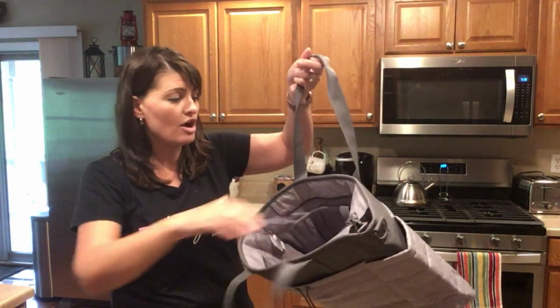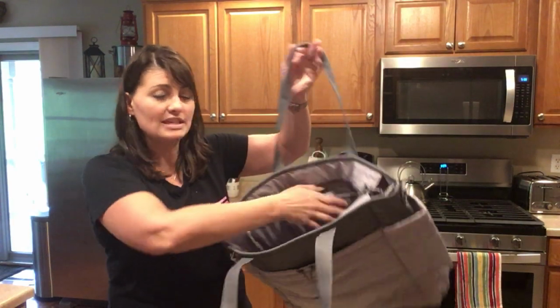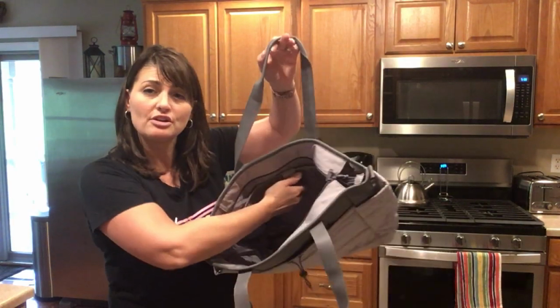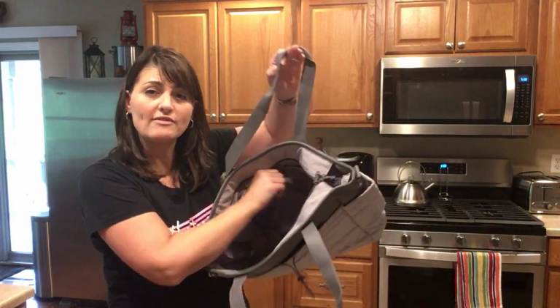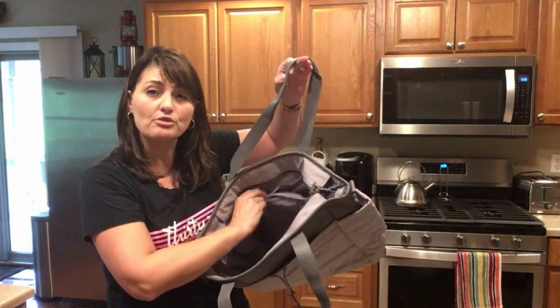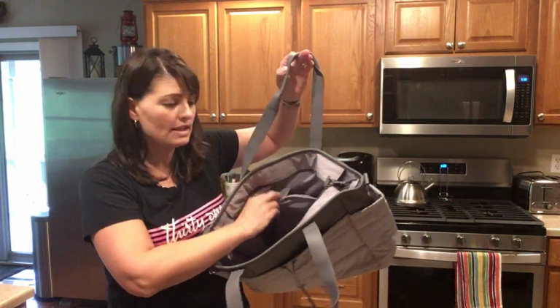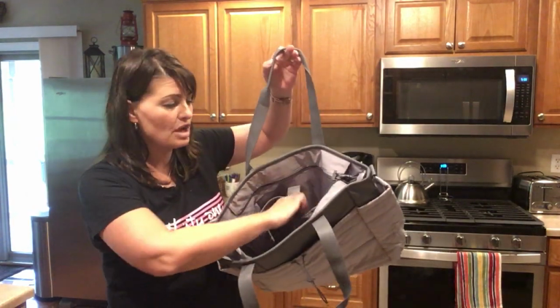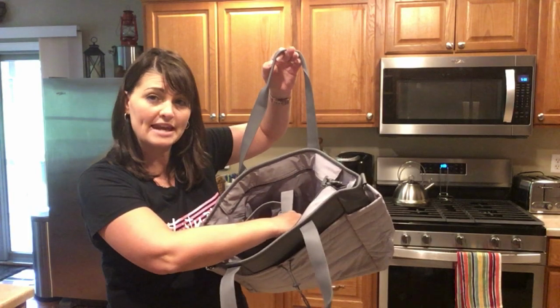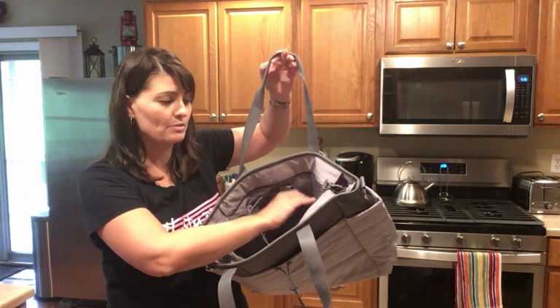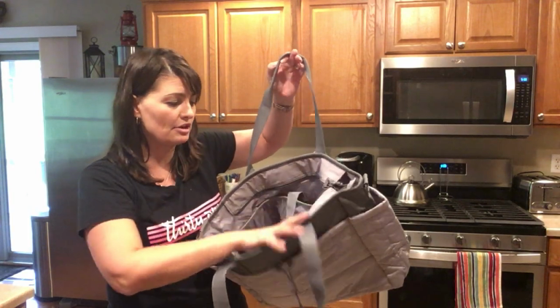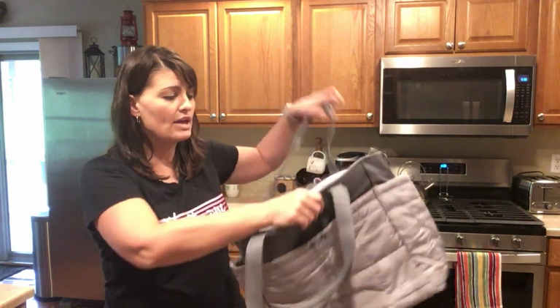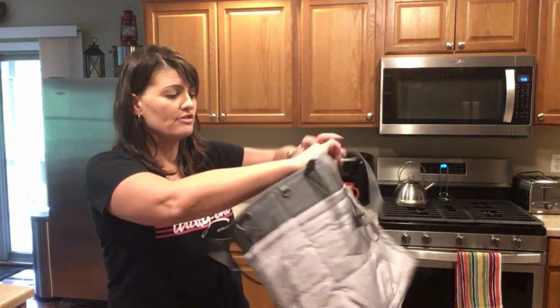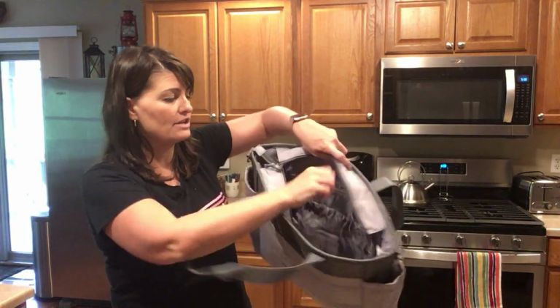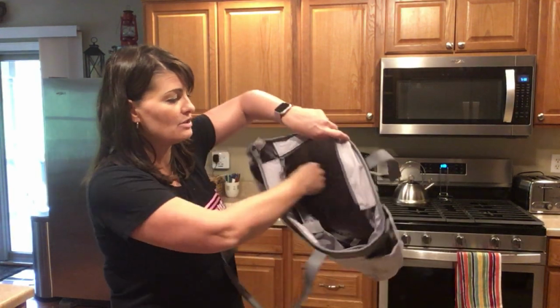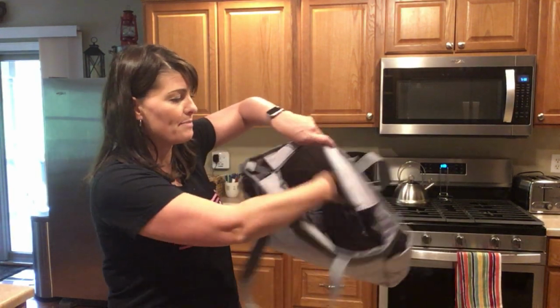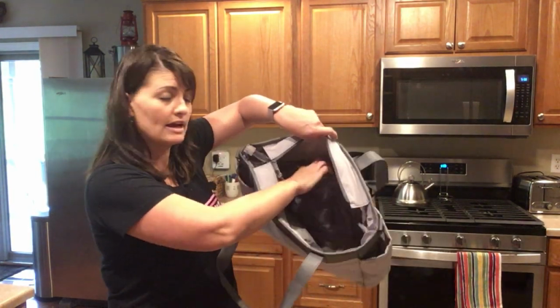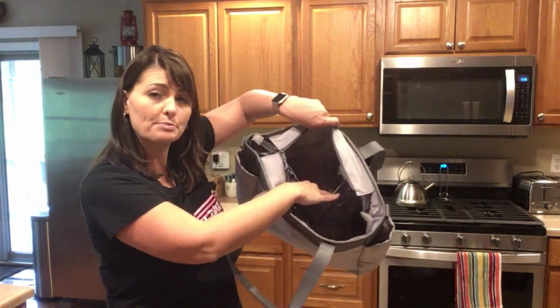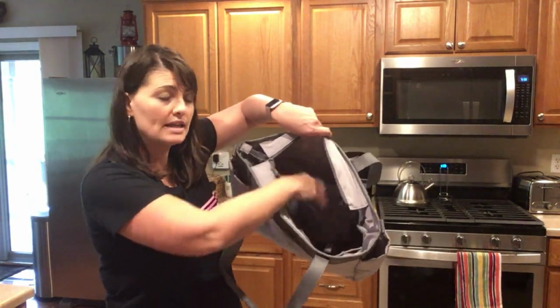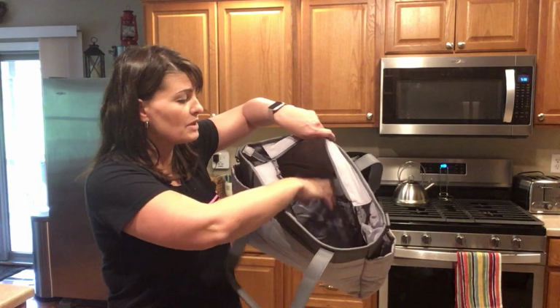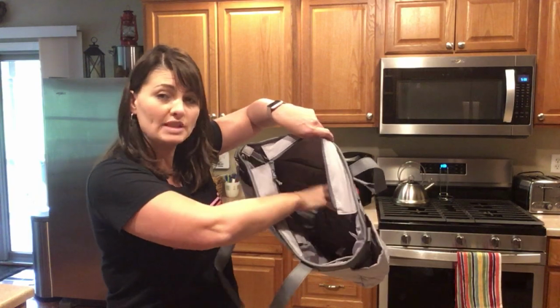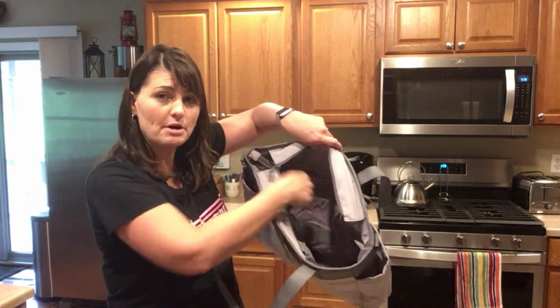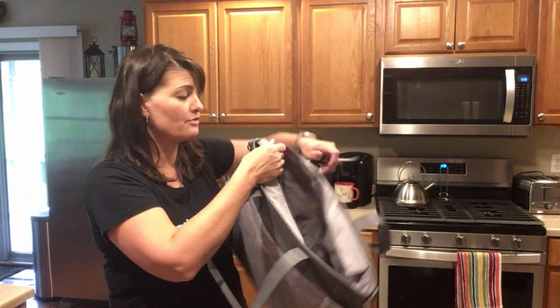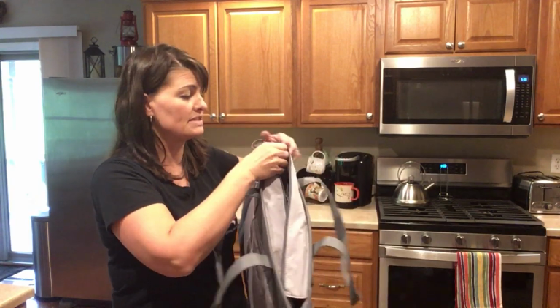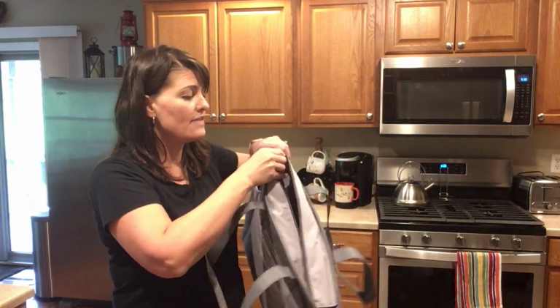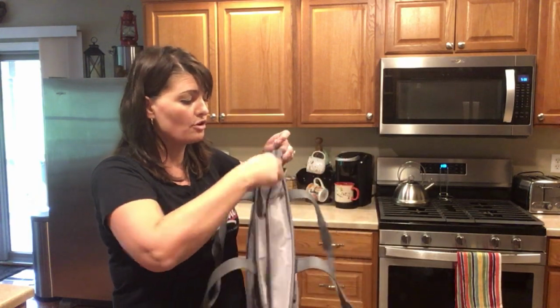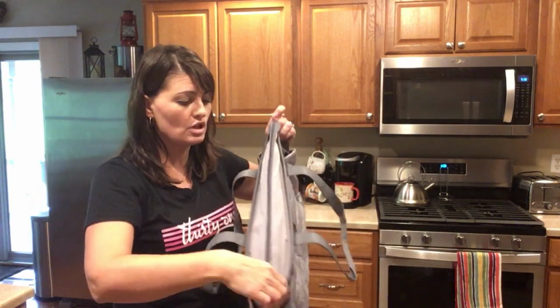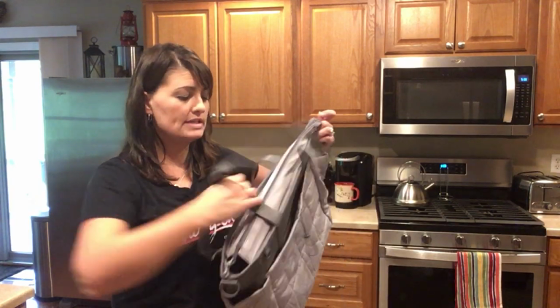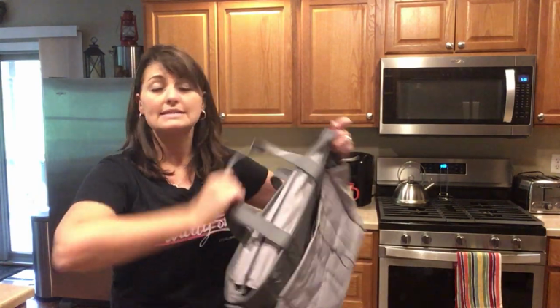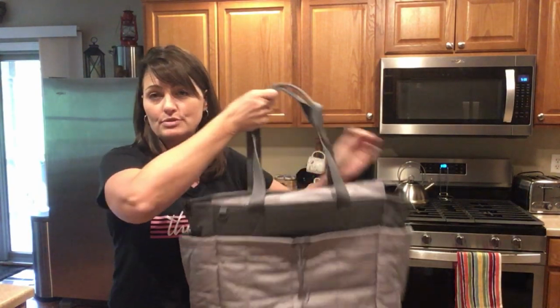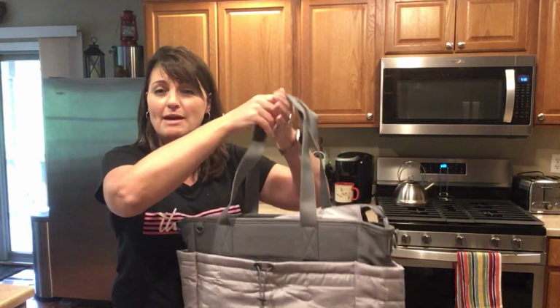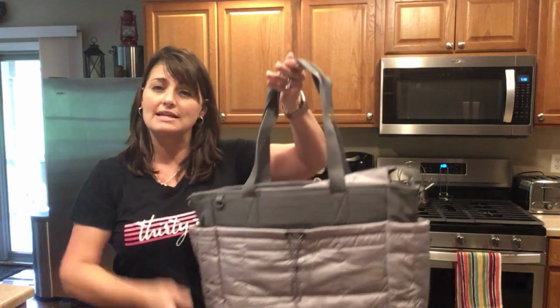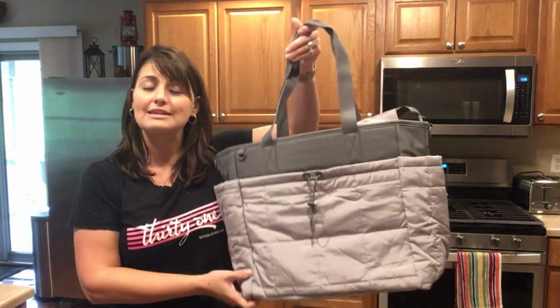On the interior, you have a velcroed laptop padded pocket, and on the other side a zippered pocket as well as two elastic pockets. The quilted tote zips closed to keep everything nice and secure.